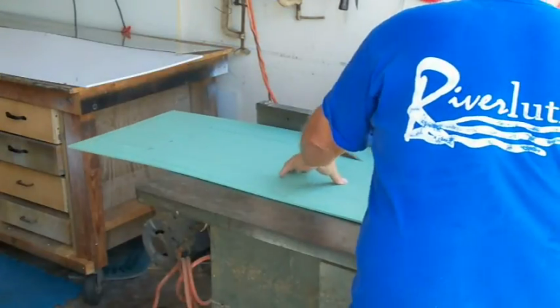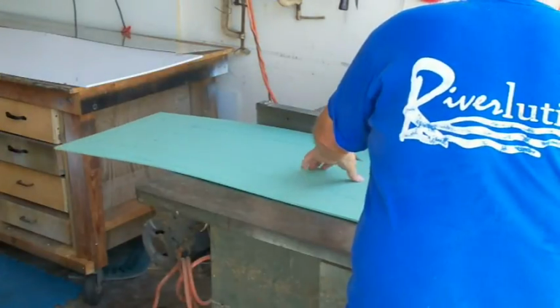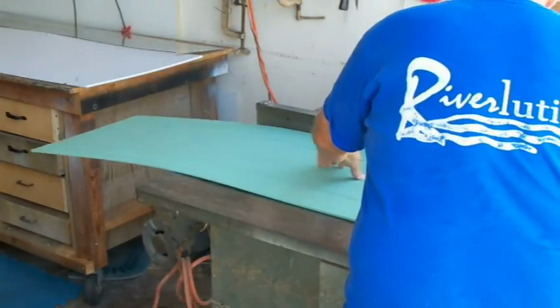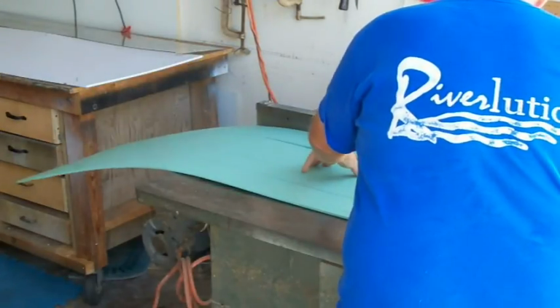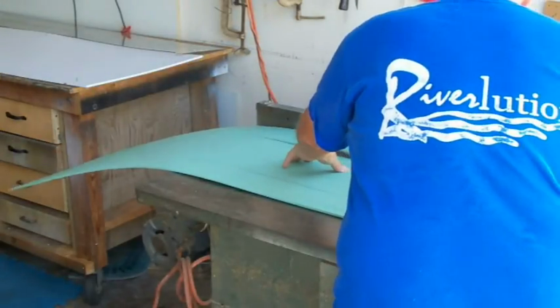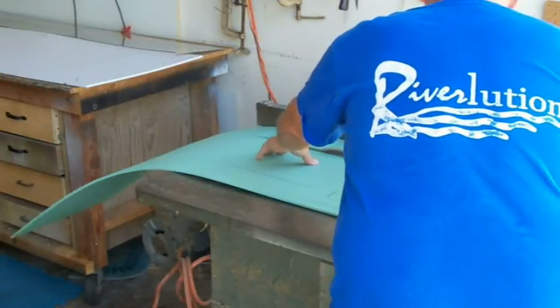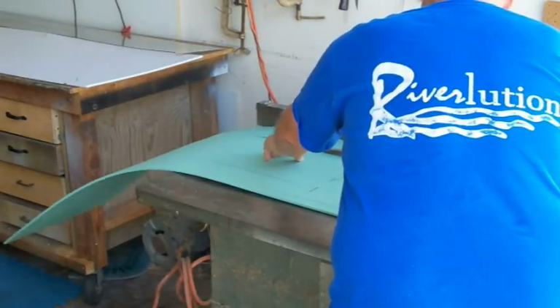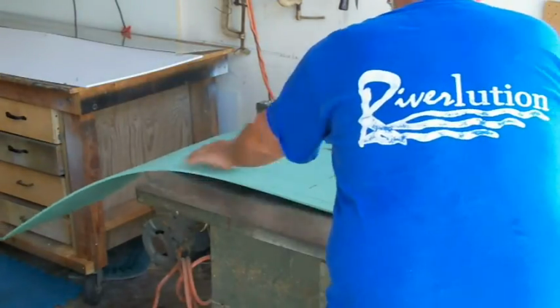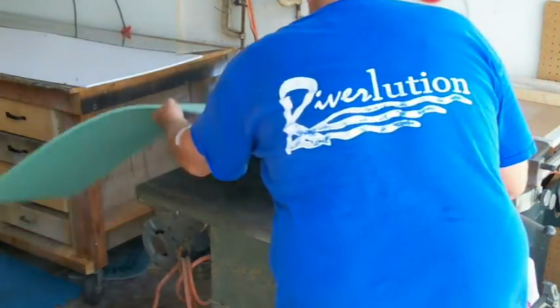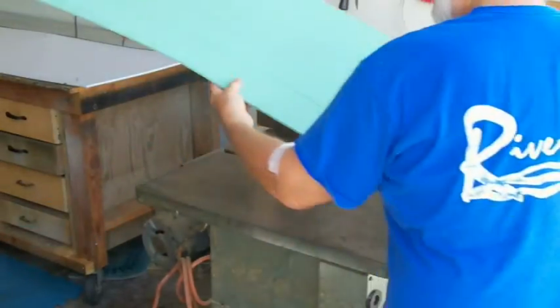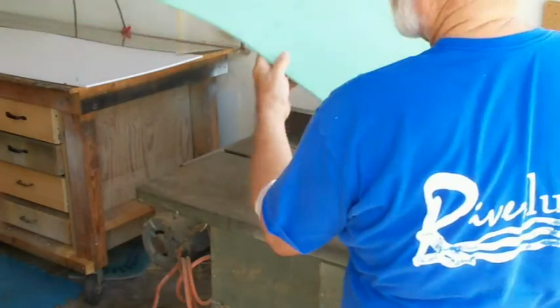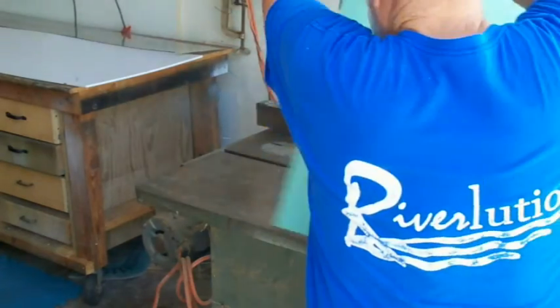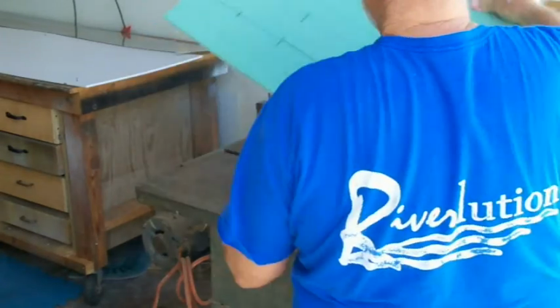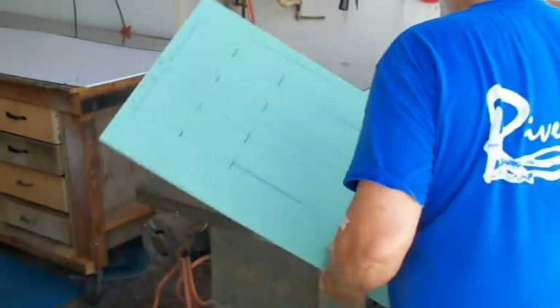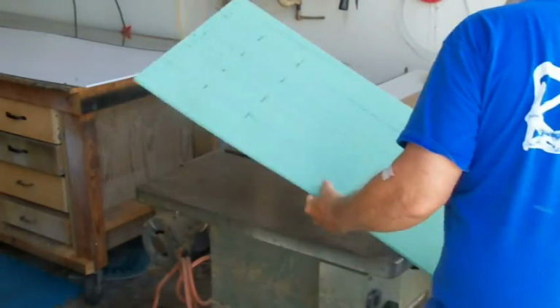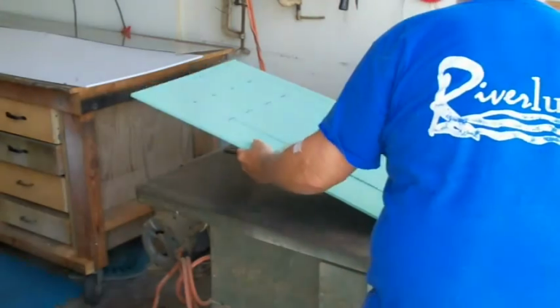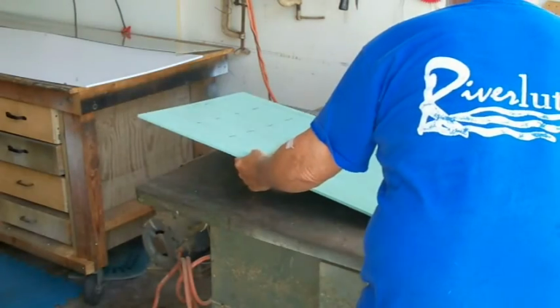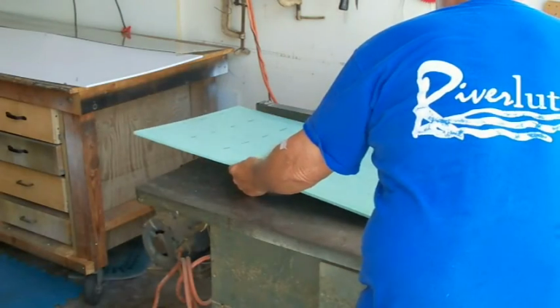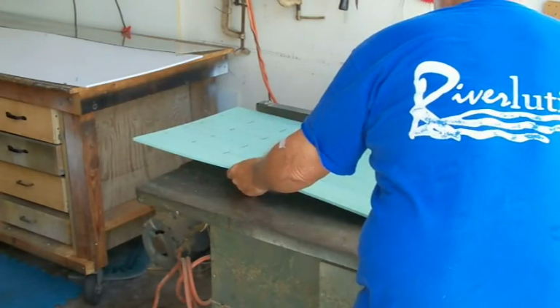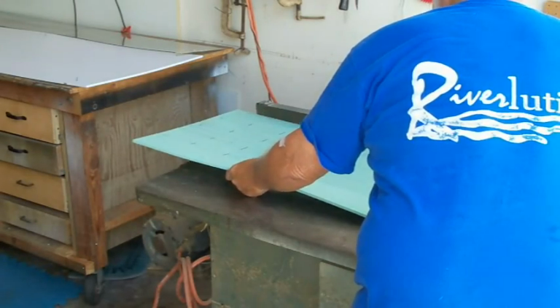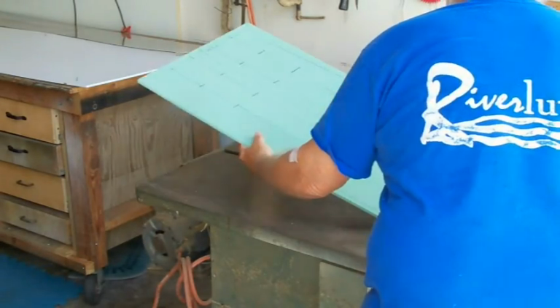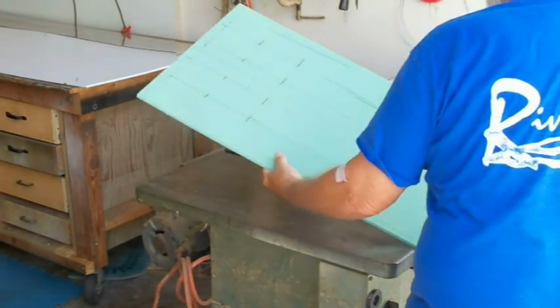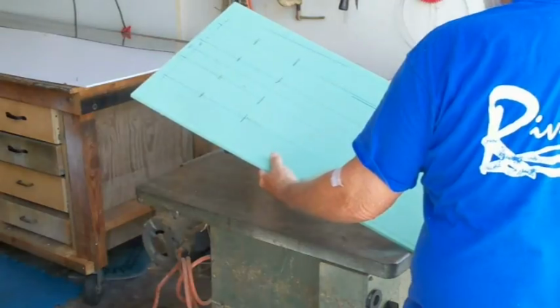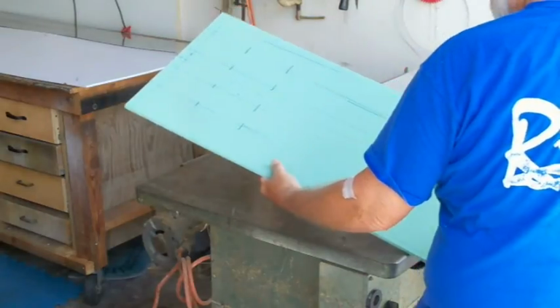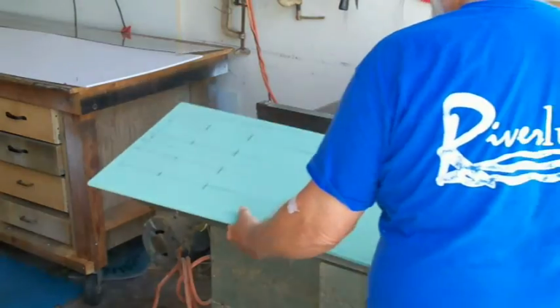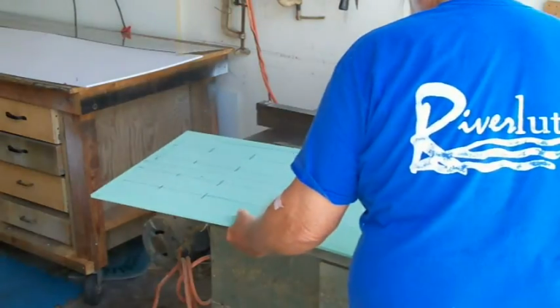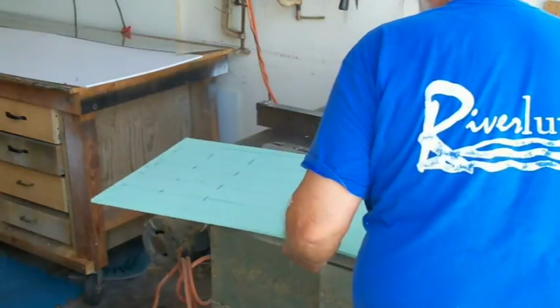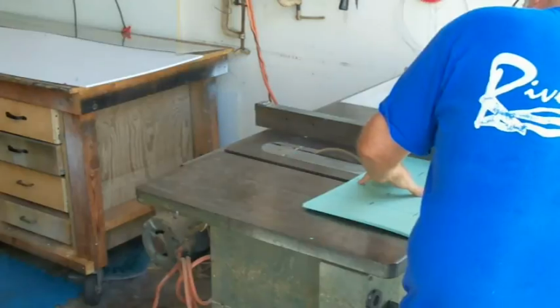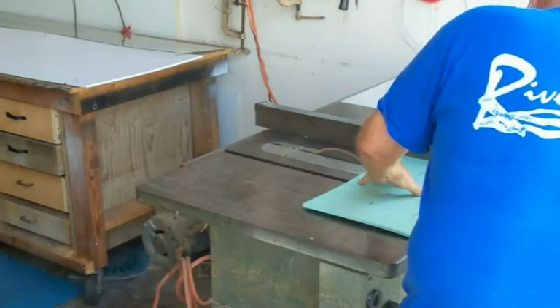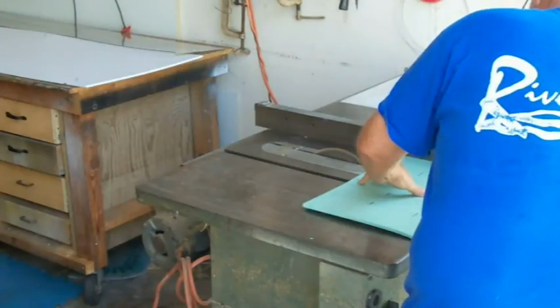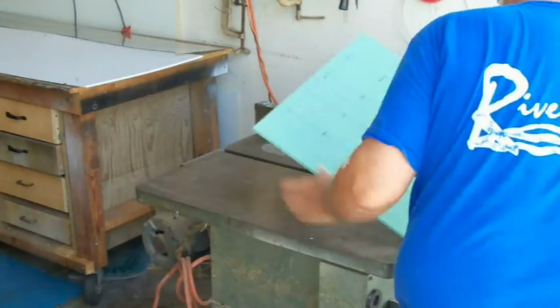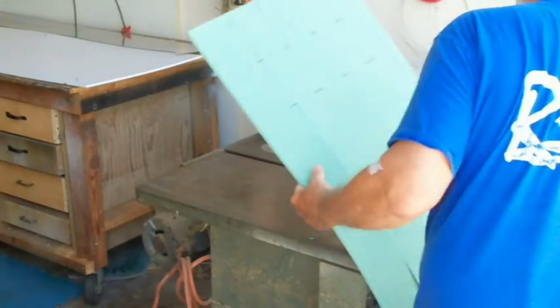I'm in the shop with the table saw cutting the grooves in the divisible to accommodate the carbon fiber wrap, so that when you get the five stringers cut out and you're wrapping with the carbon, they fit inside the mold.